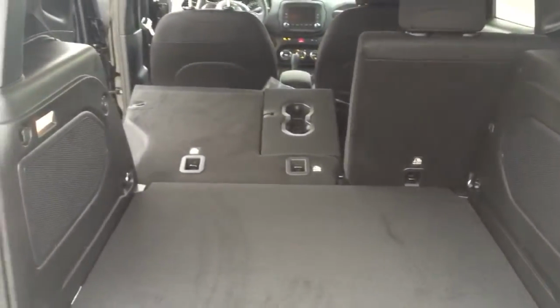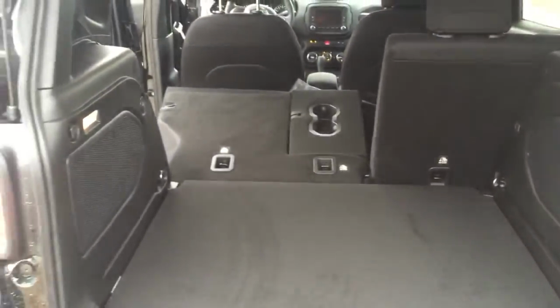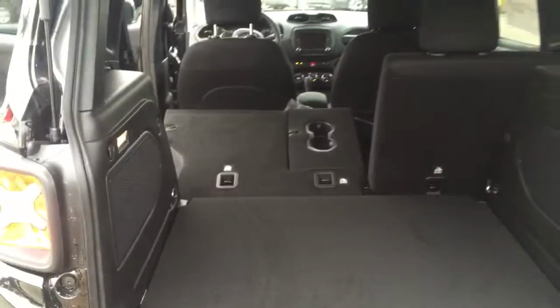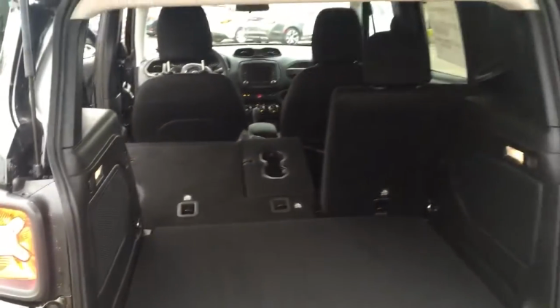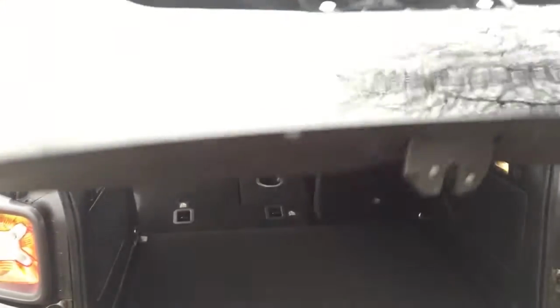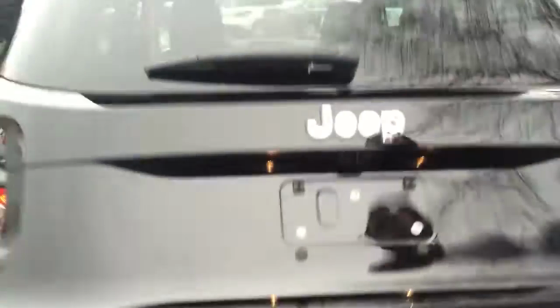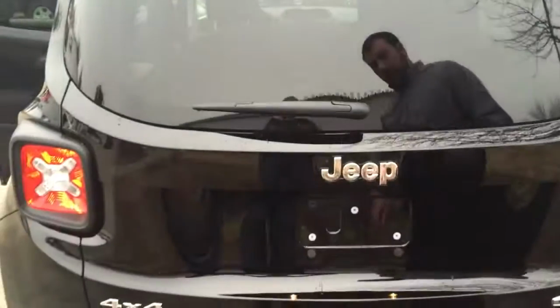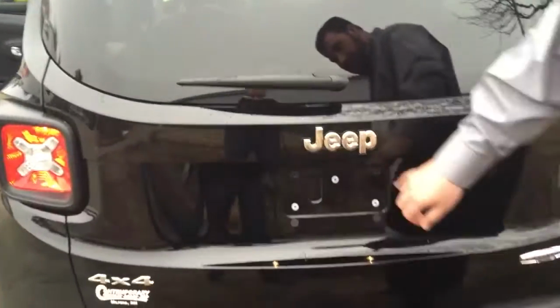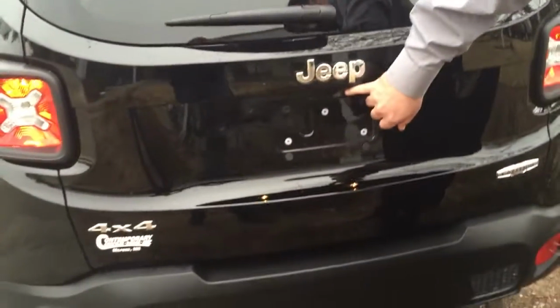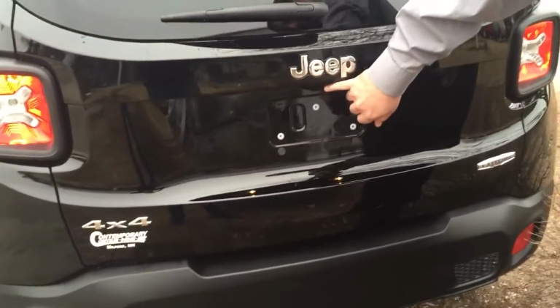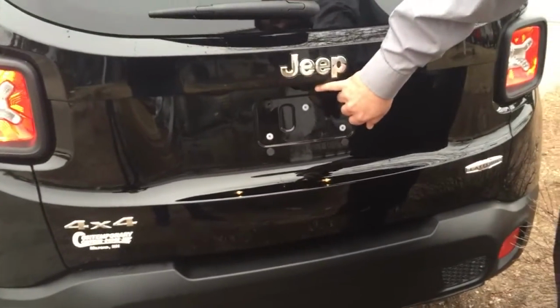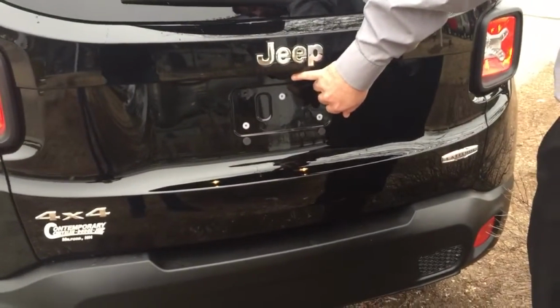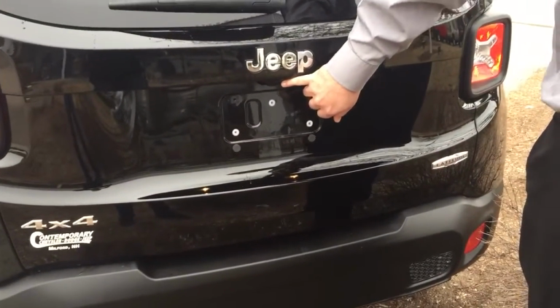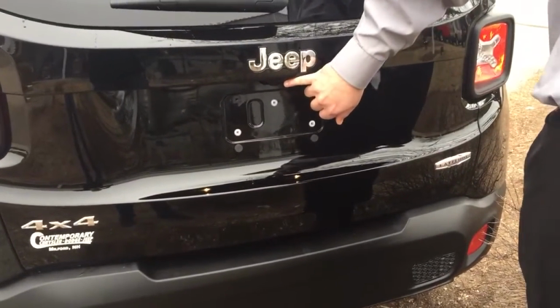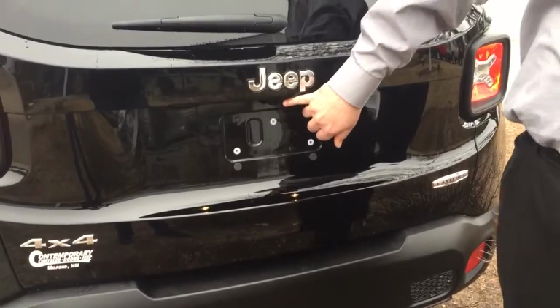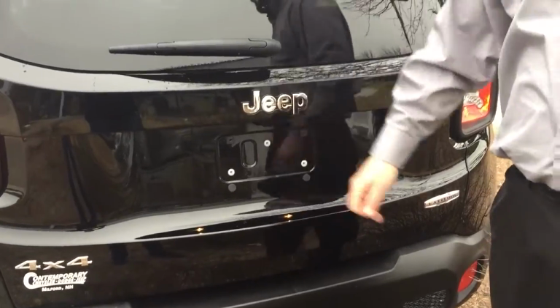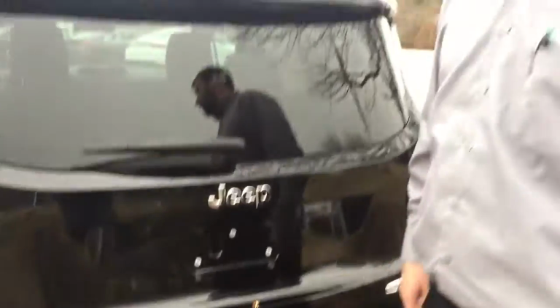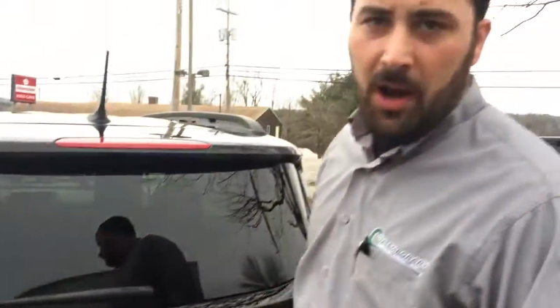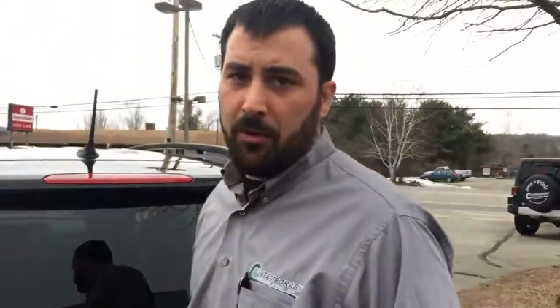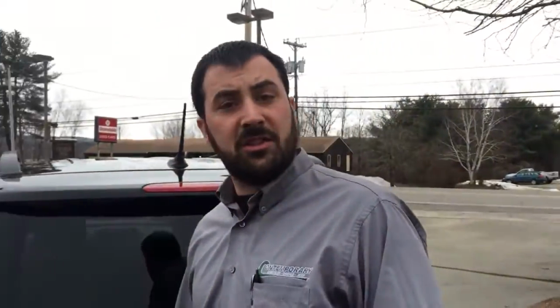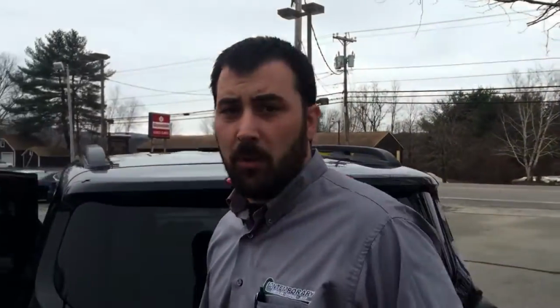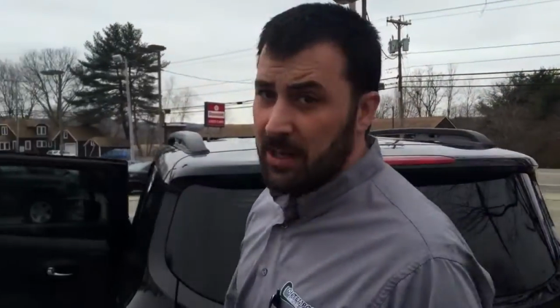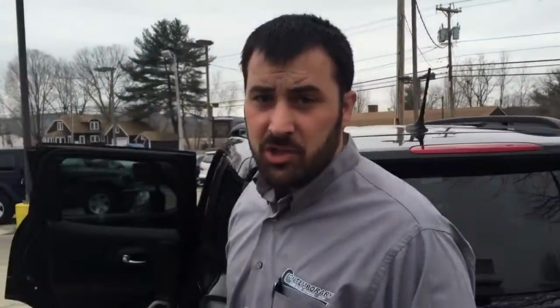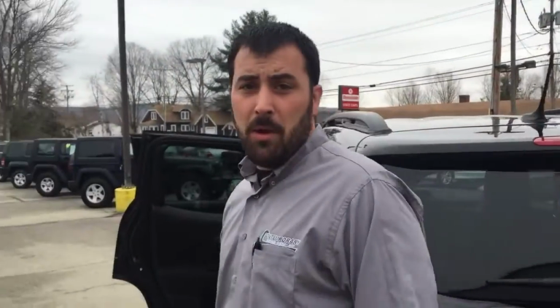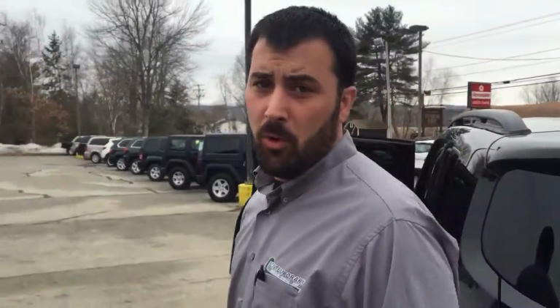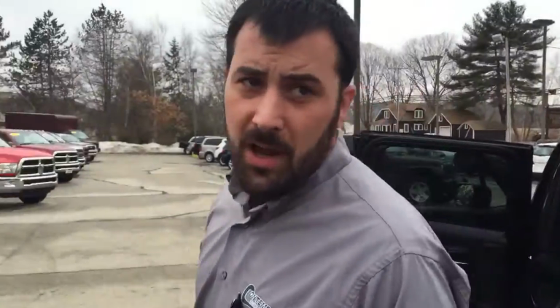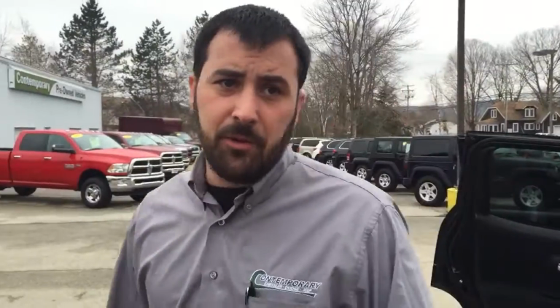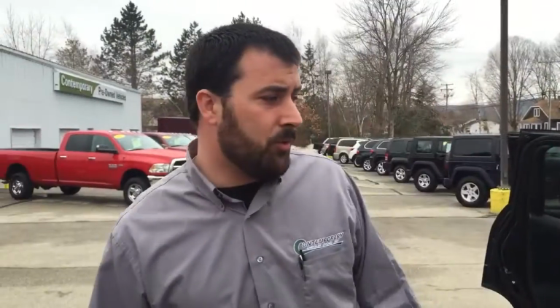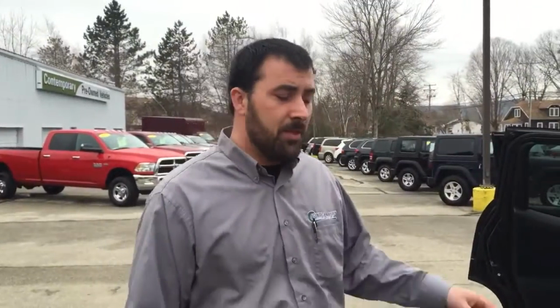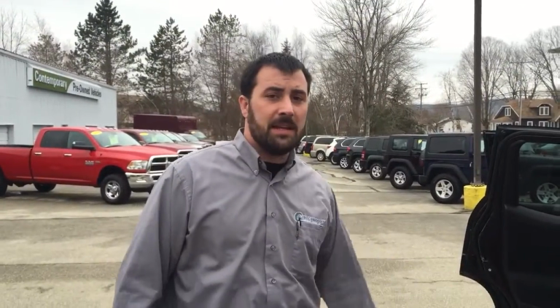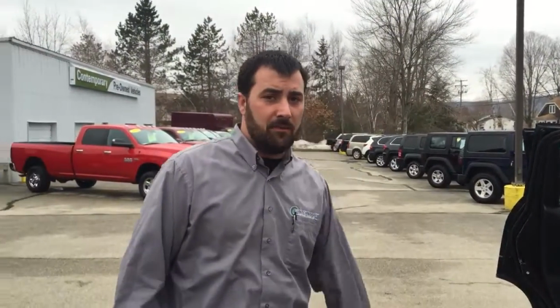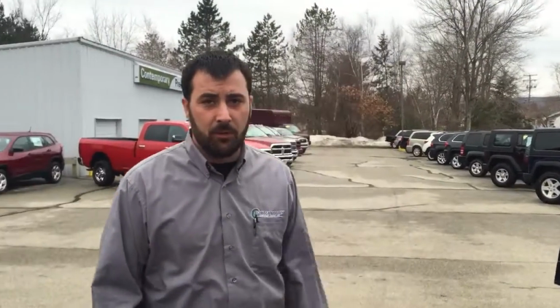I know that that's an issue for a lot of us. Right here mounted just below the Jeep, you'll see the backup camera. This vehicle has so much to offer, whether it's for safety, whether it's technology, whether it's four-wheel drive, whatever you're looking for, the Renegade can be the right vehicle for you.